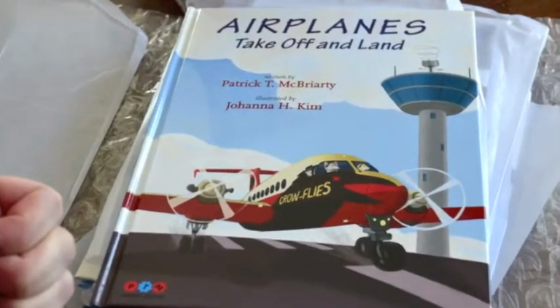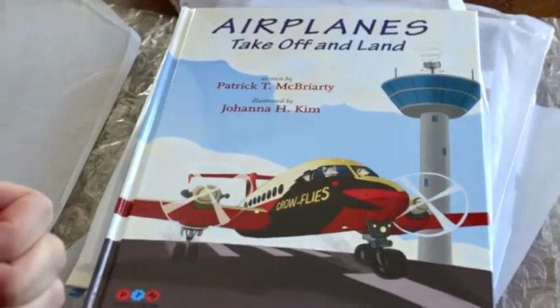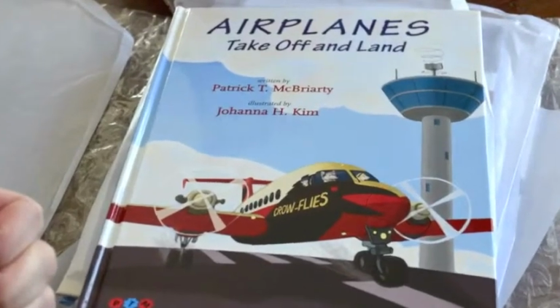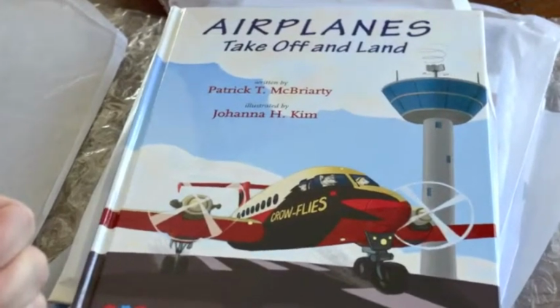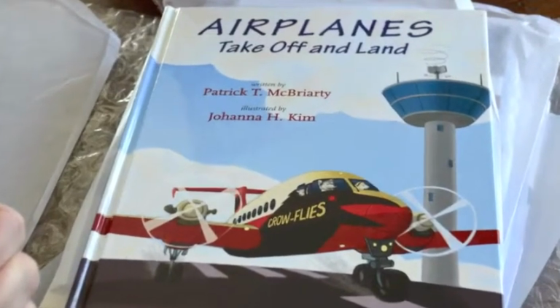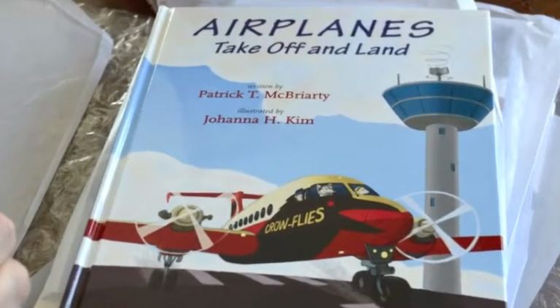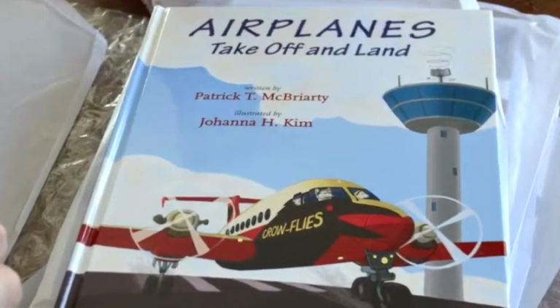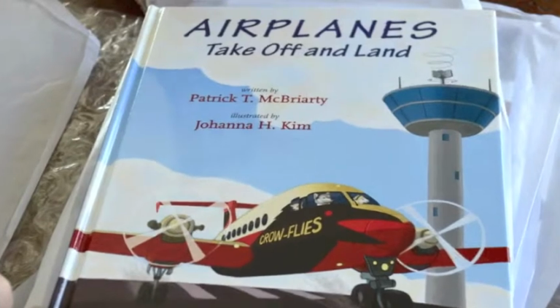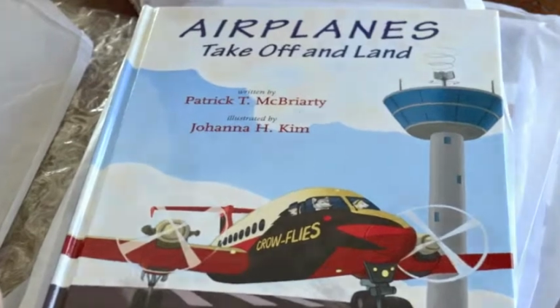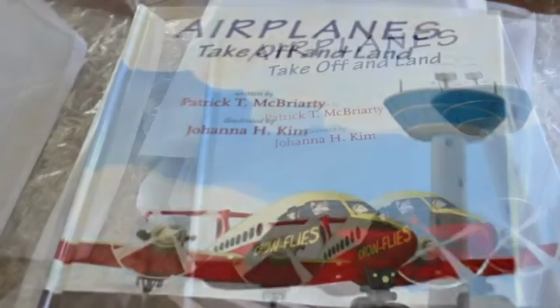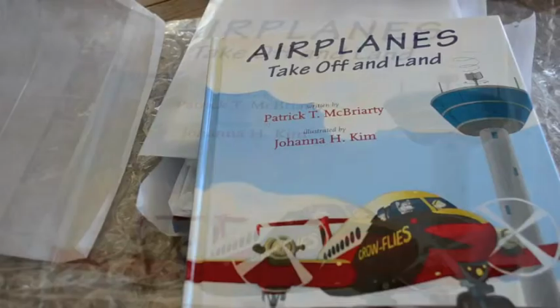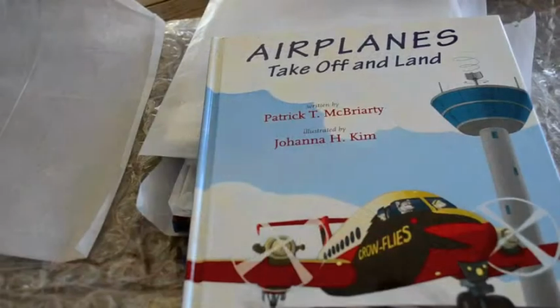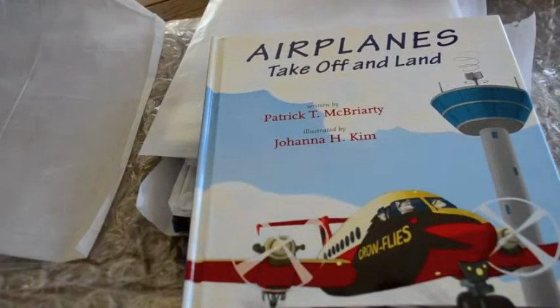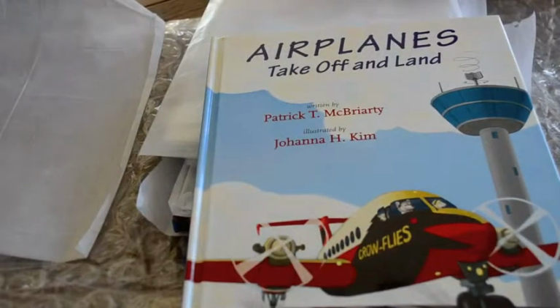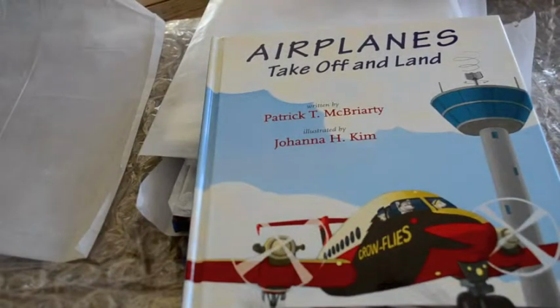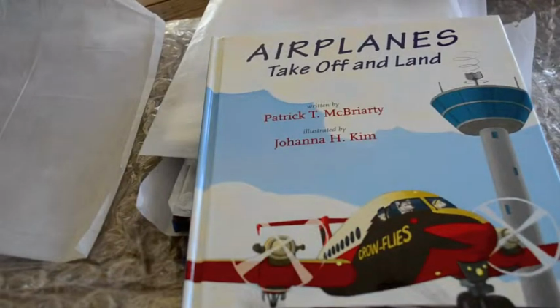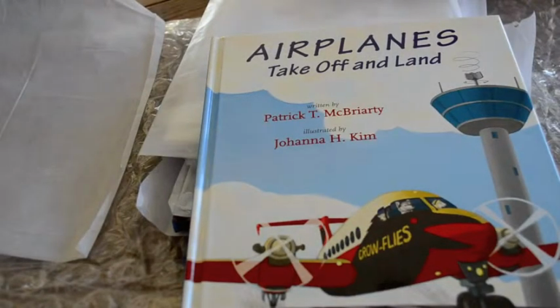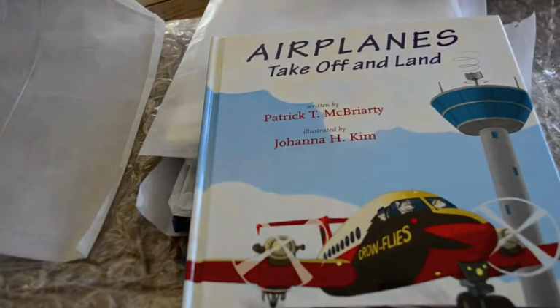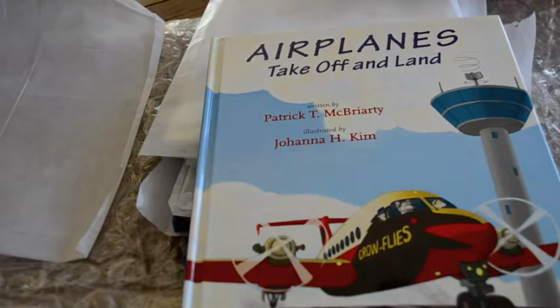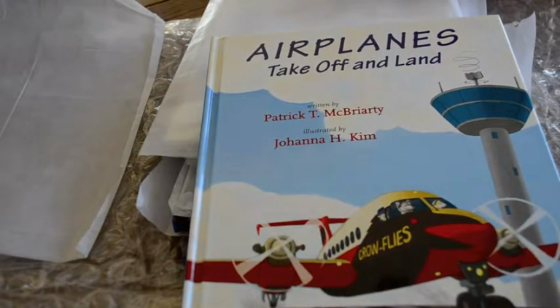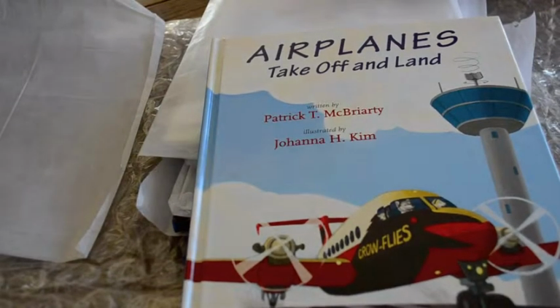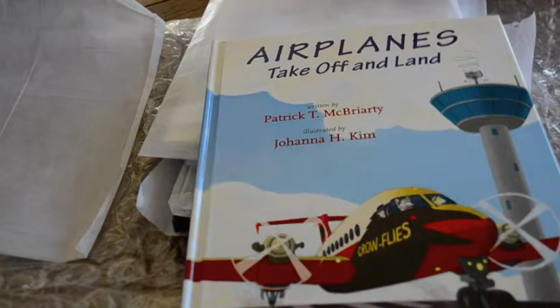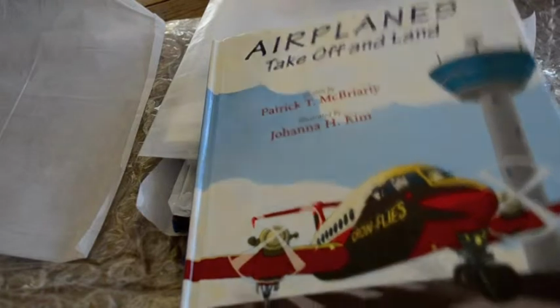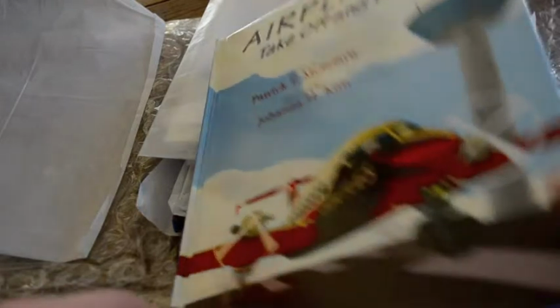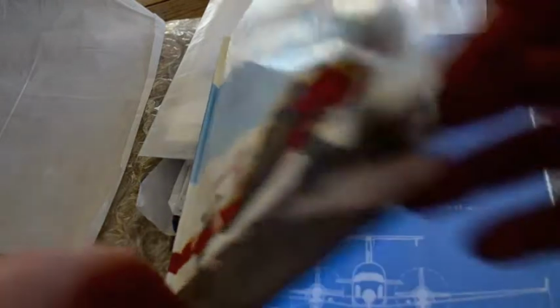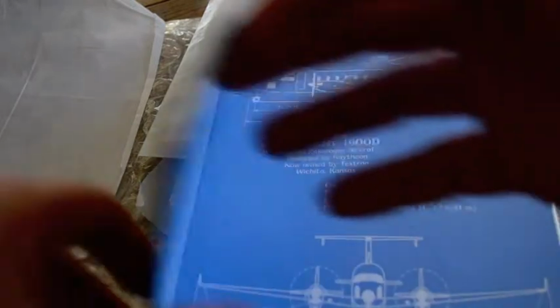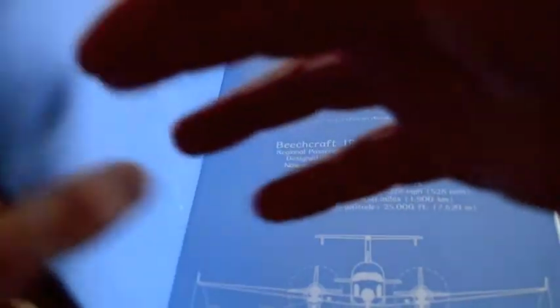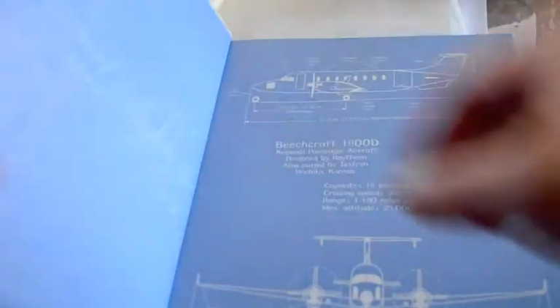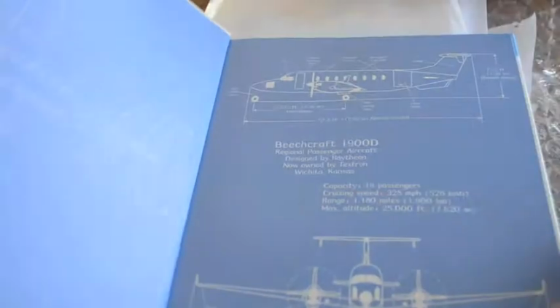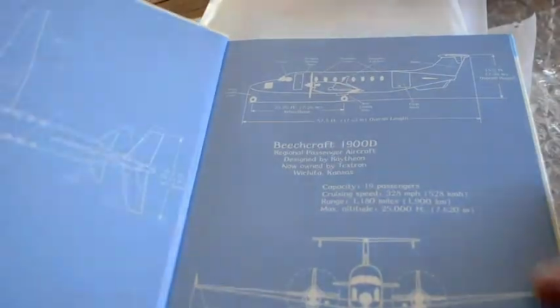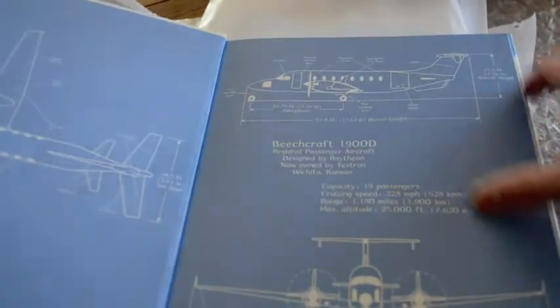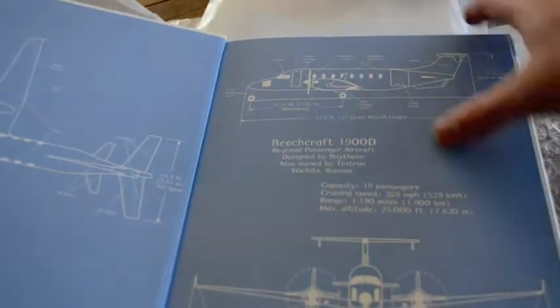This is super exciting. I just received a few advanced copies of my second children's book in the PTM Works series, Airplanes Take Off and Land. Let's look inside.